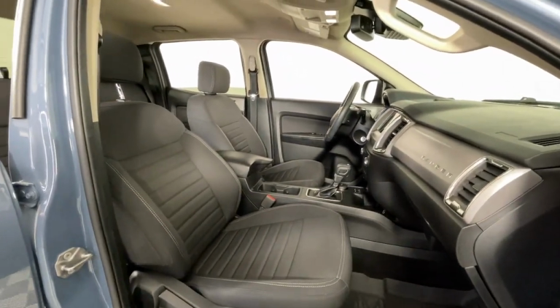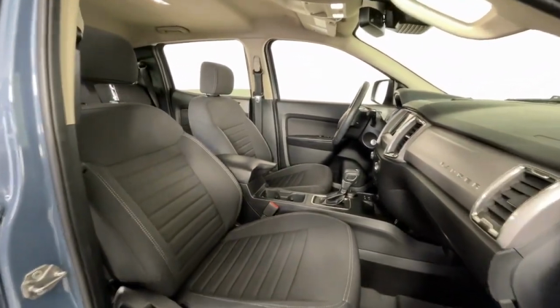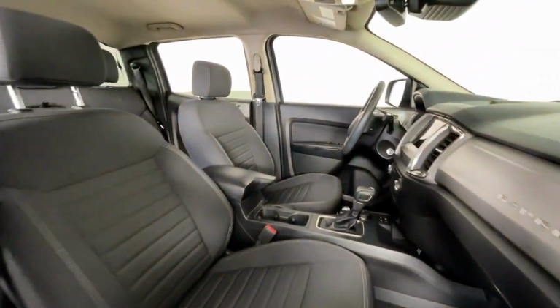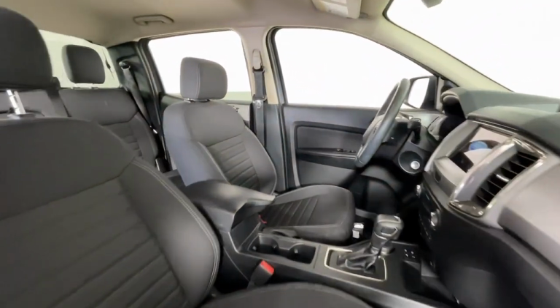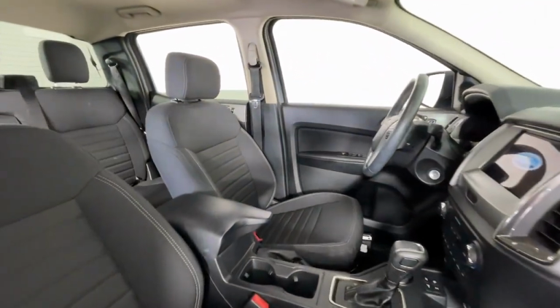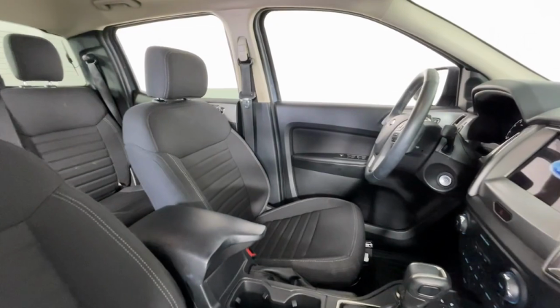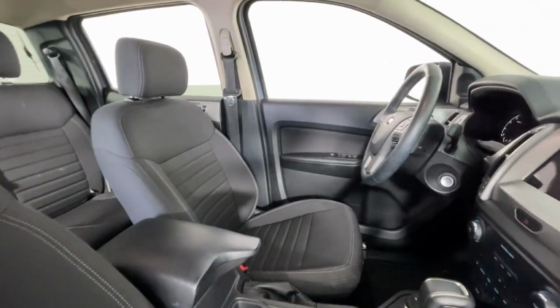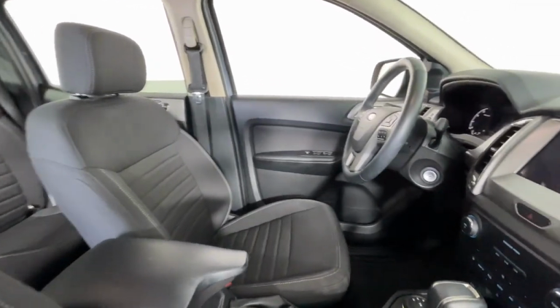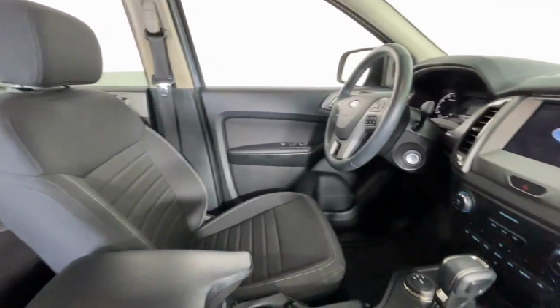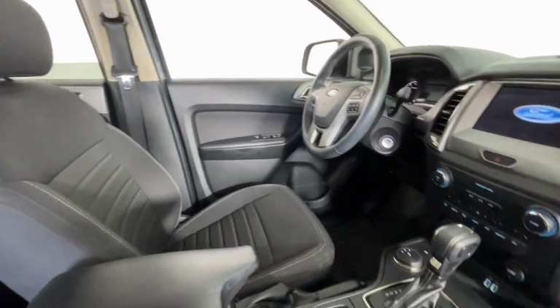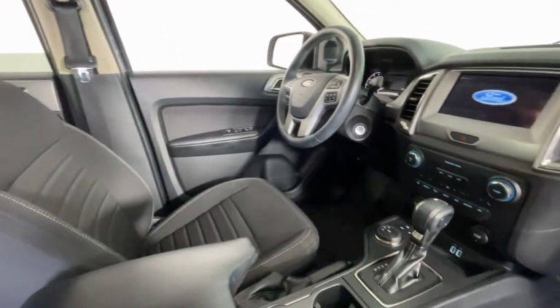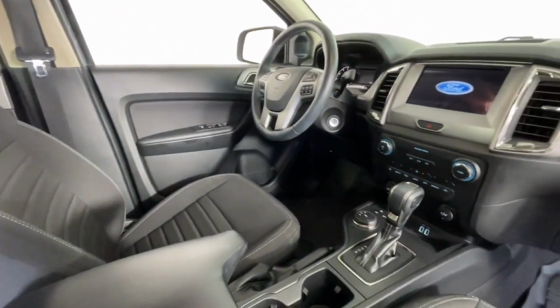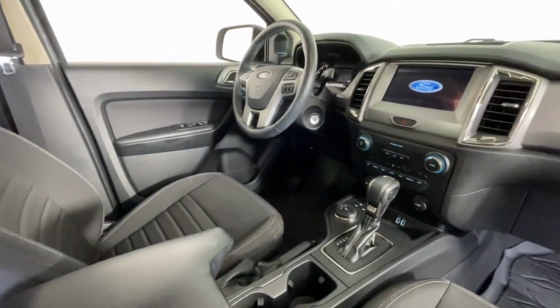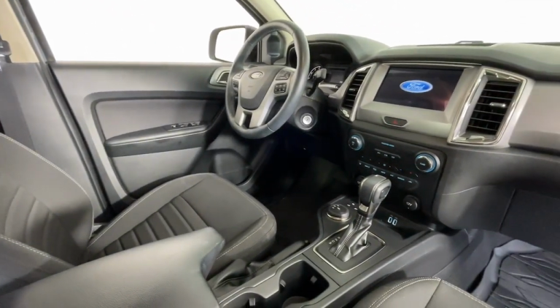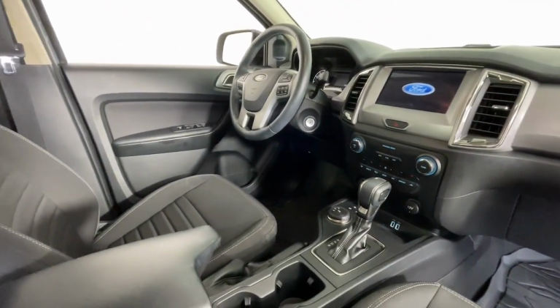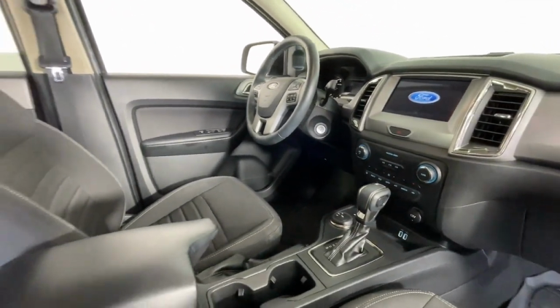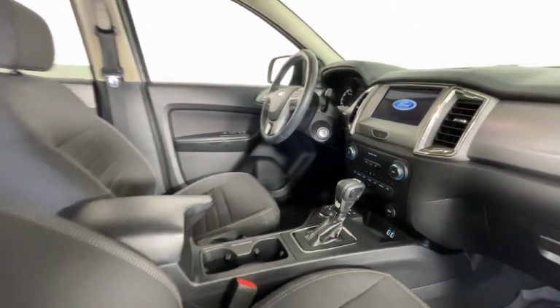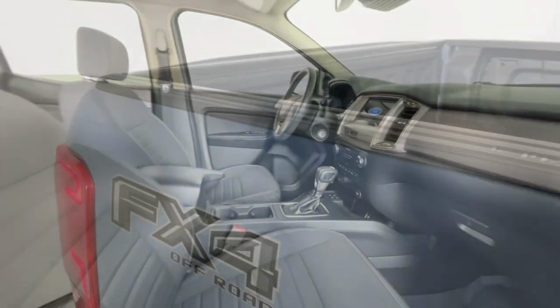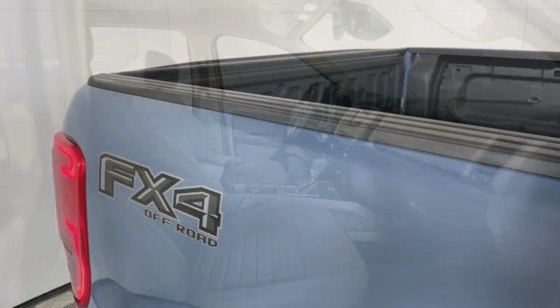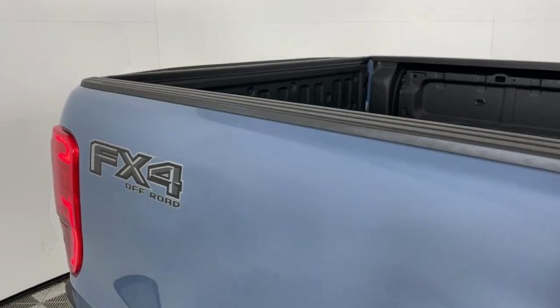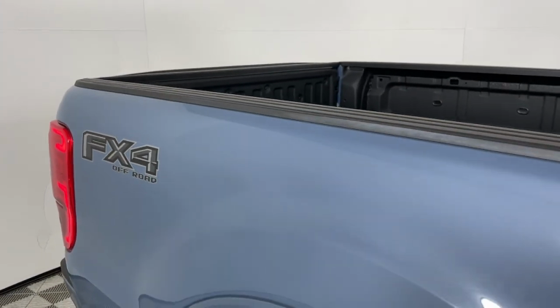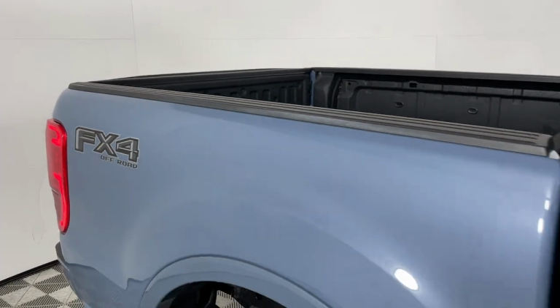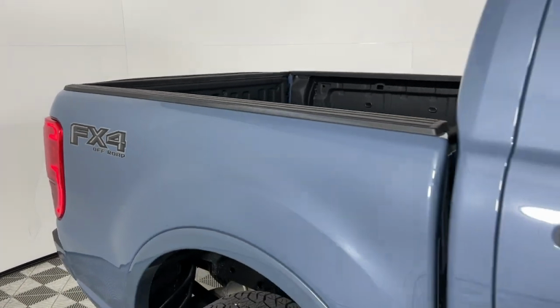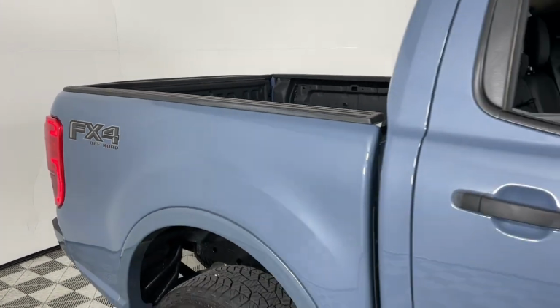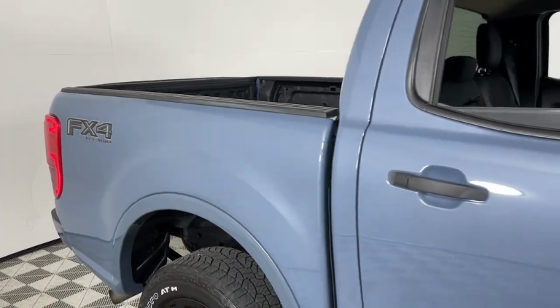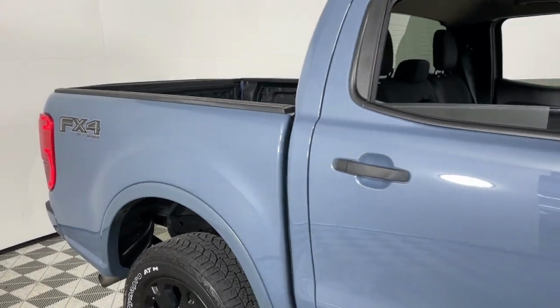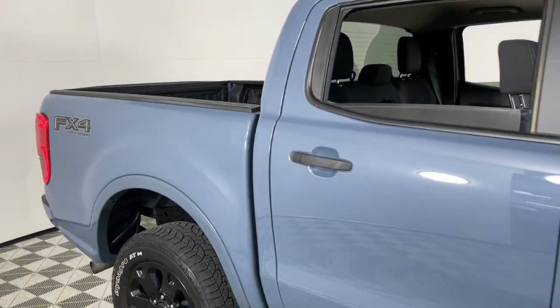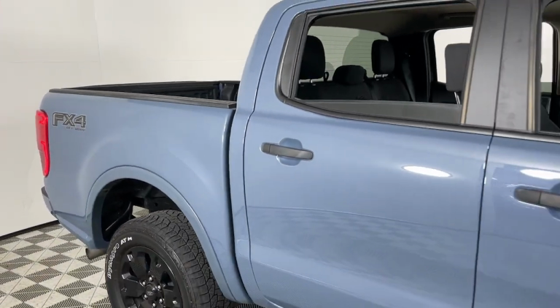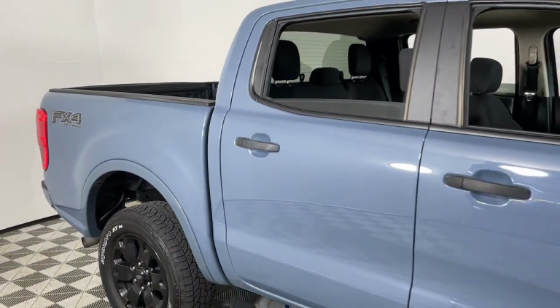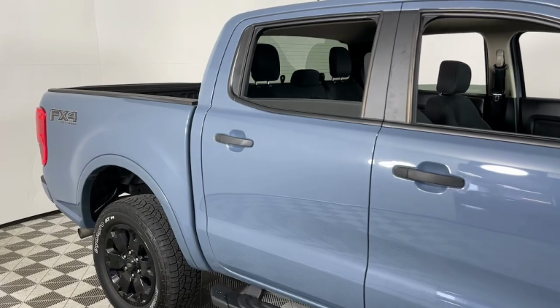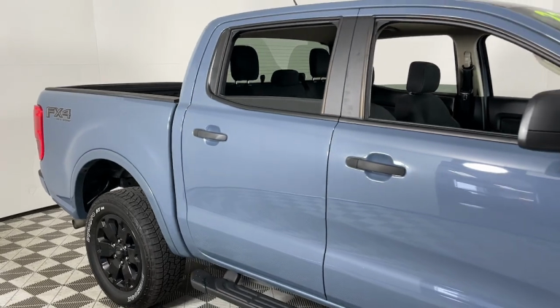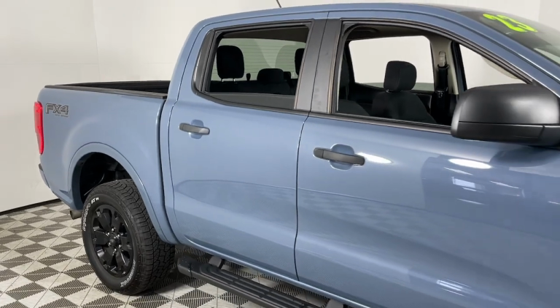Apple CarPlay and/or Android Auto, all-wheel drive, keyless entry, satellite radio, backup camera, bed liner, fog lamps, steering wheel audio controls, trailer hitch, and alarm.